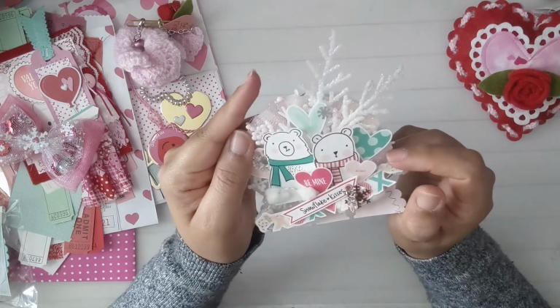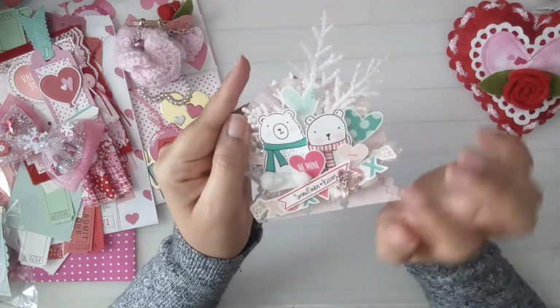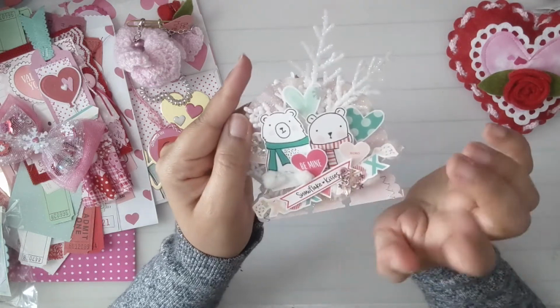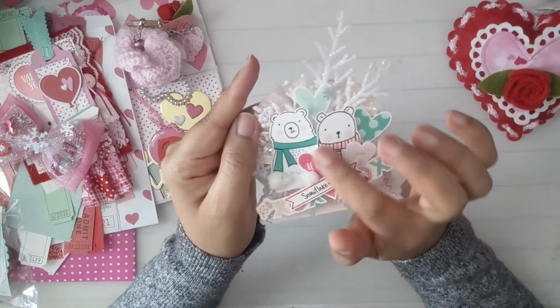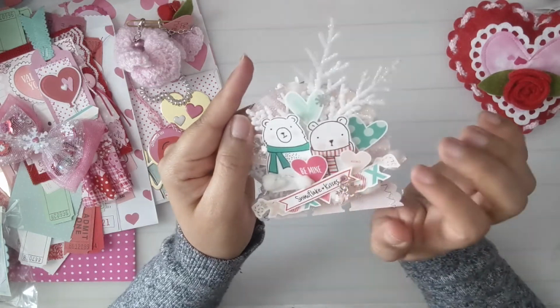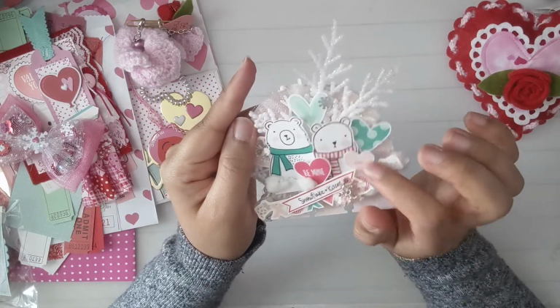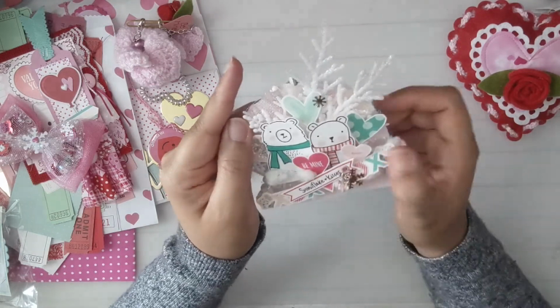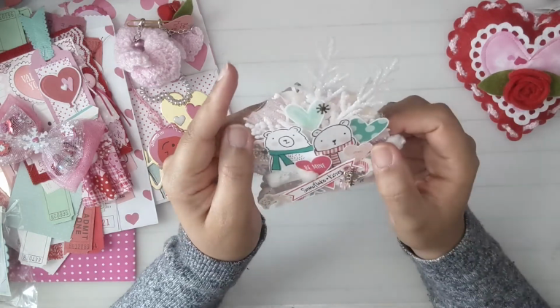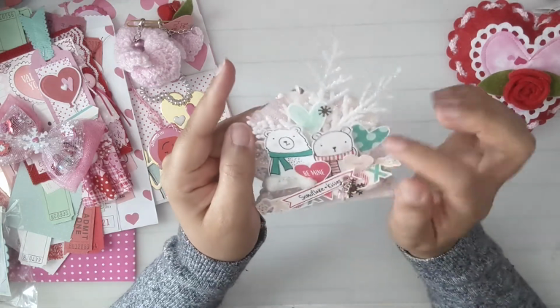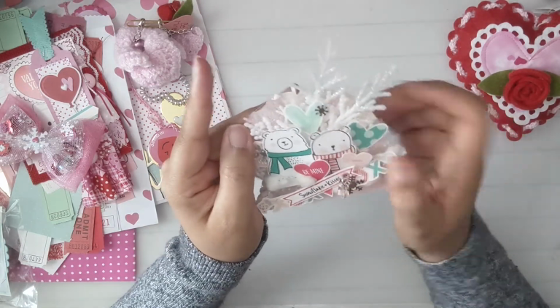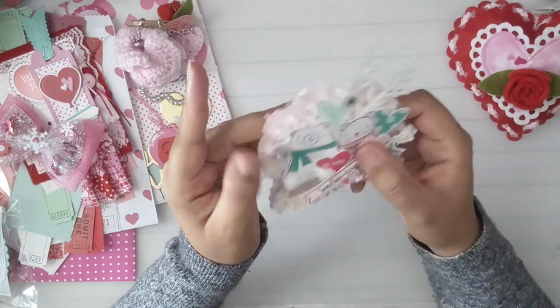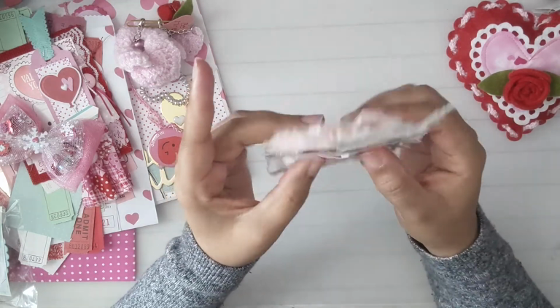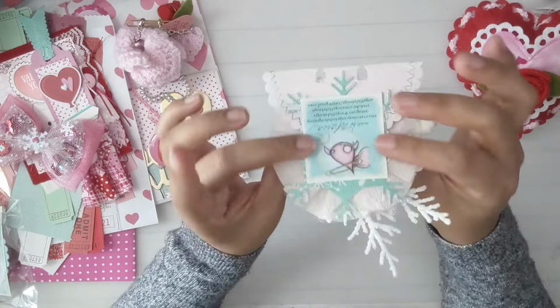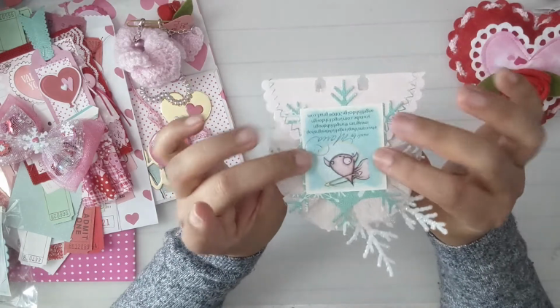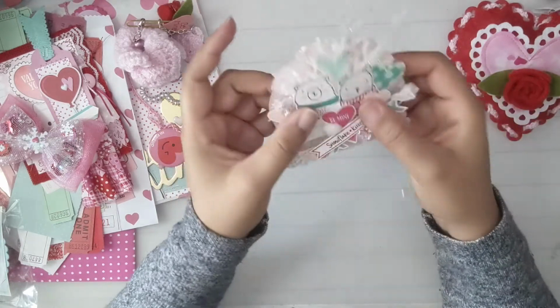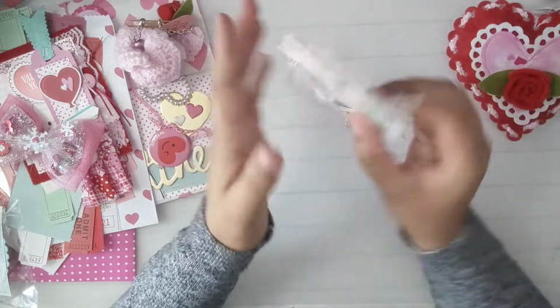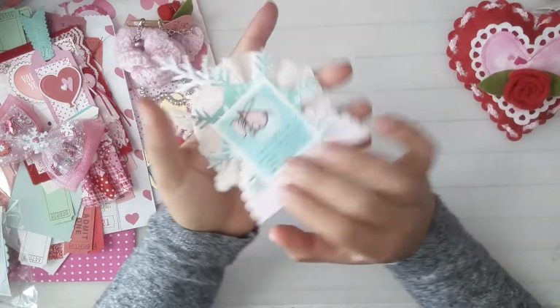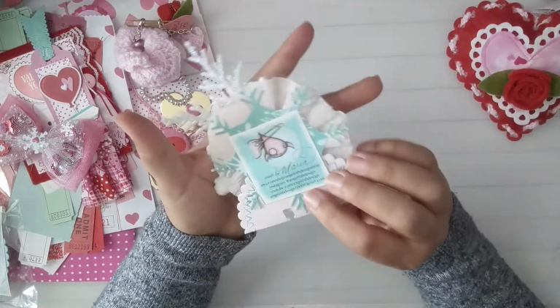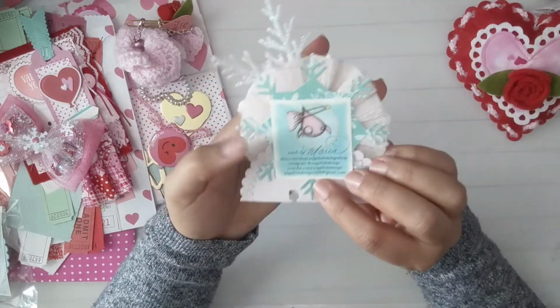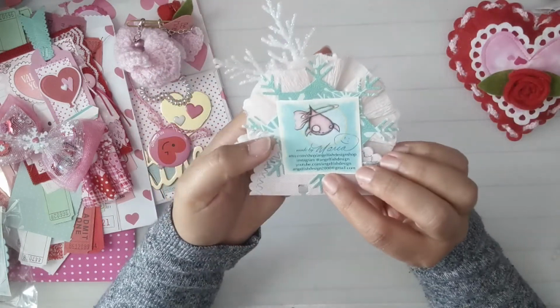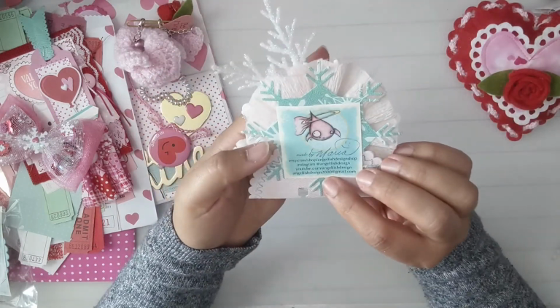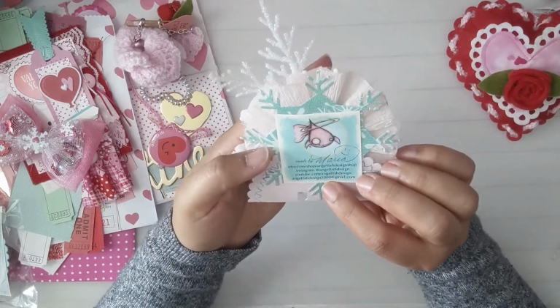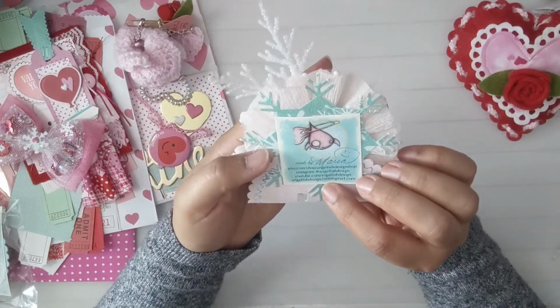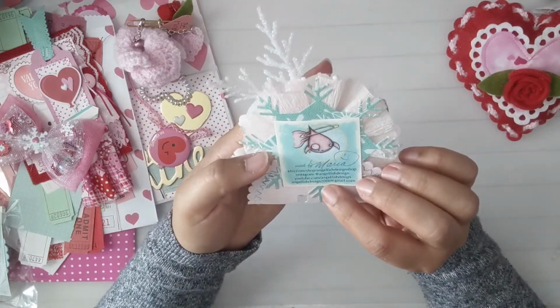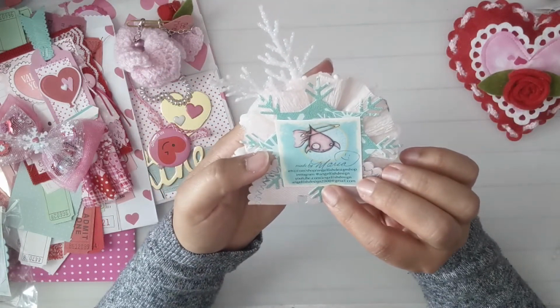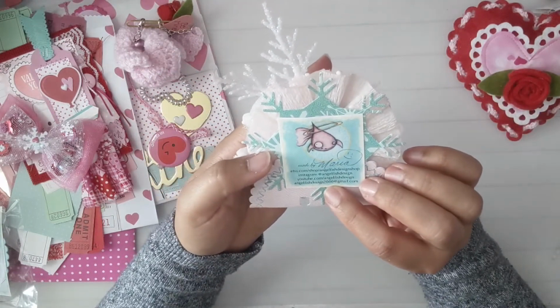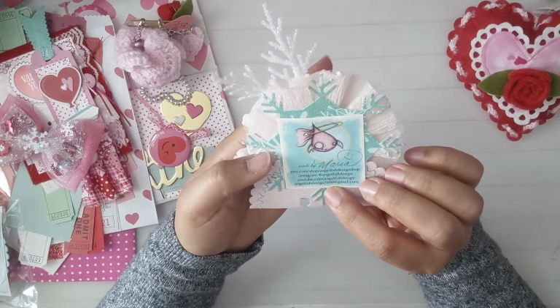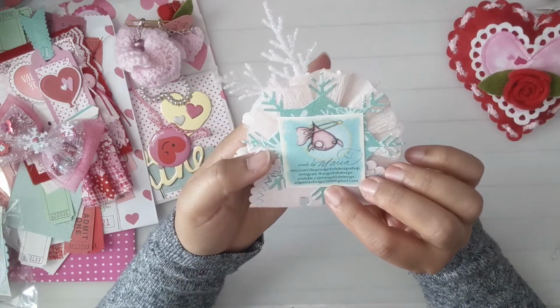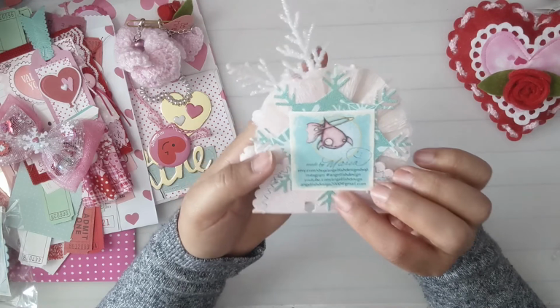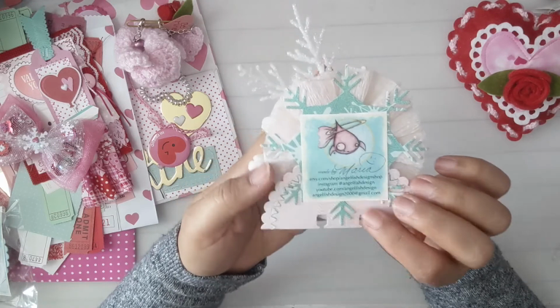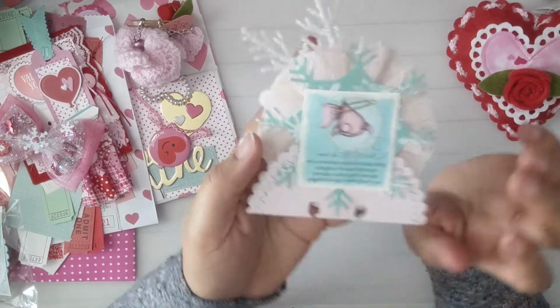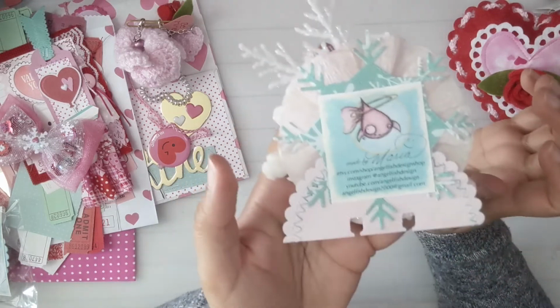It says 'be mine,' XOXO. Look at all the cute hearts — this is so cute! And this is Maria's info.